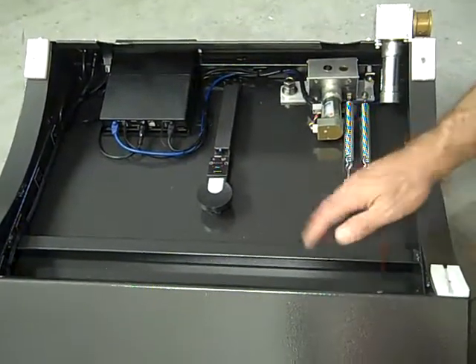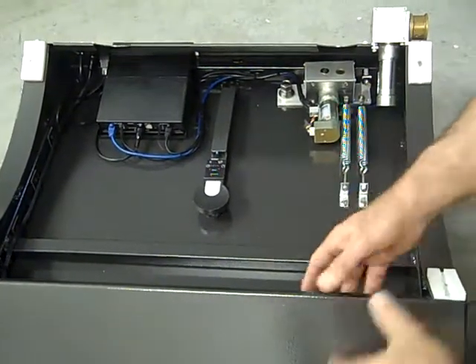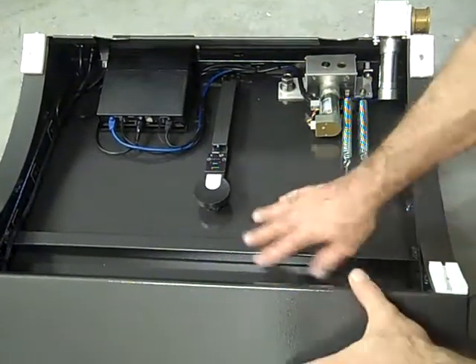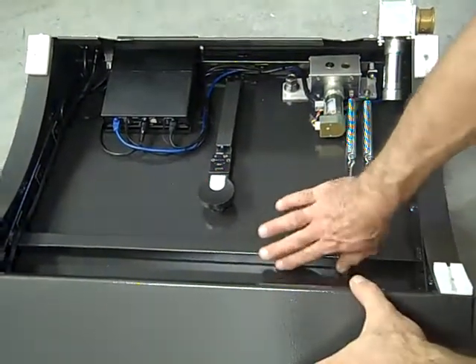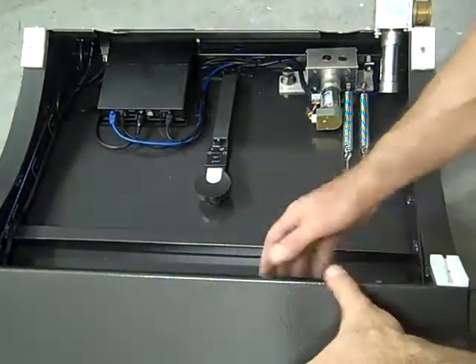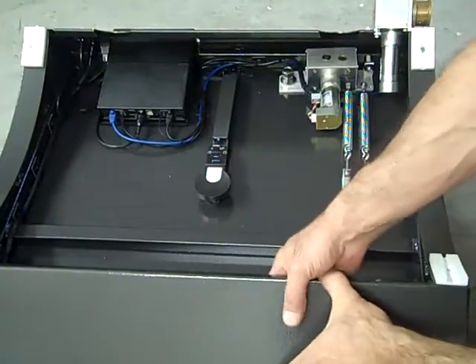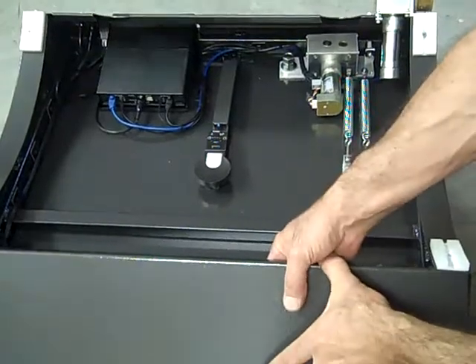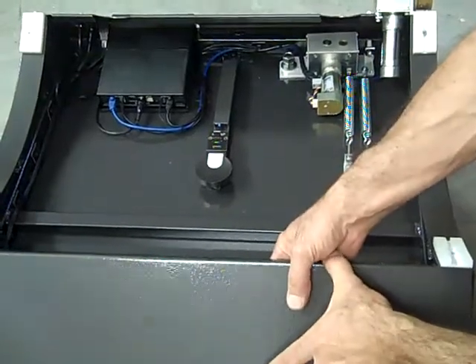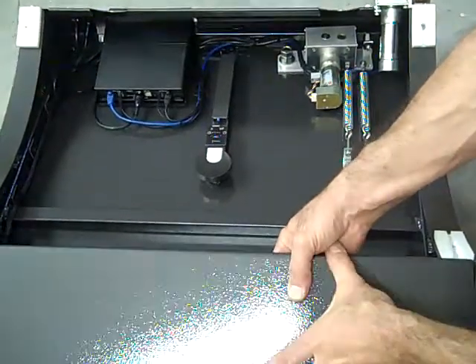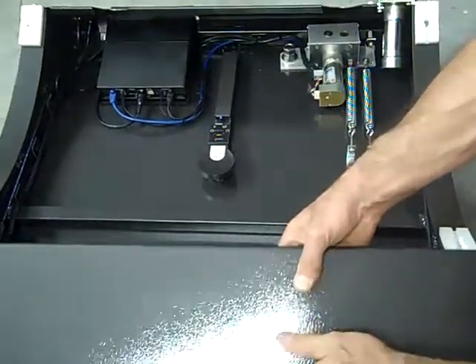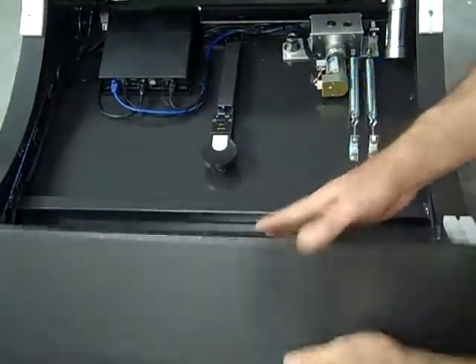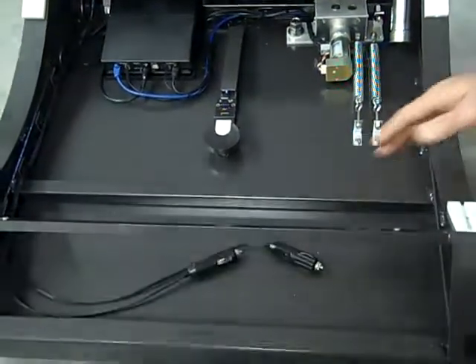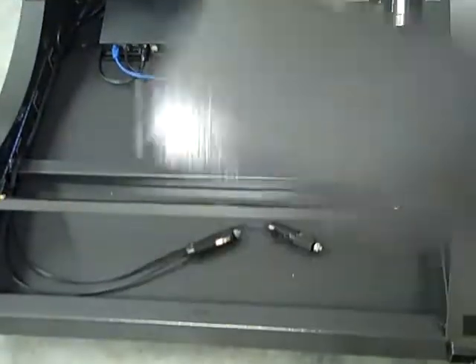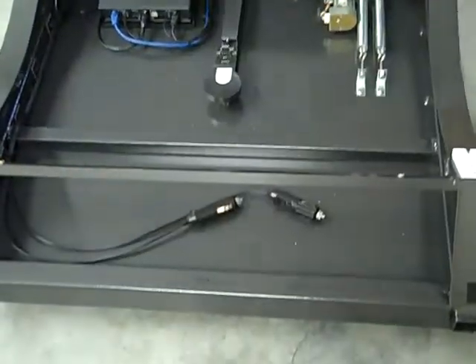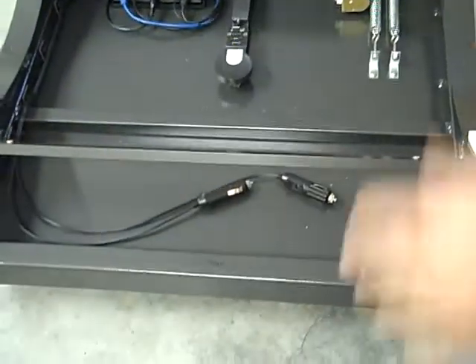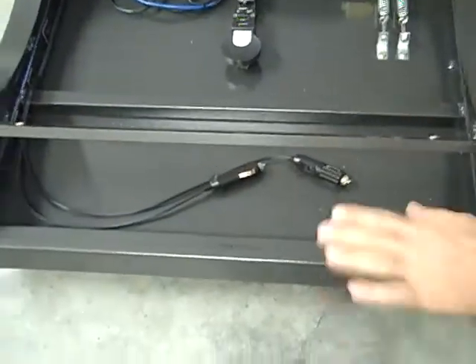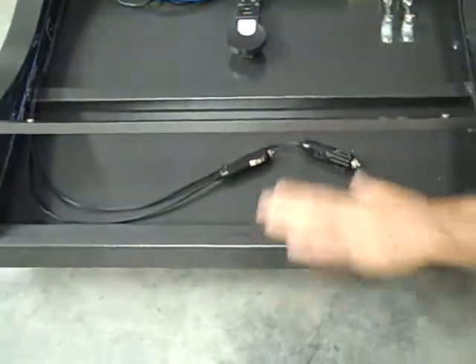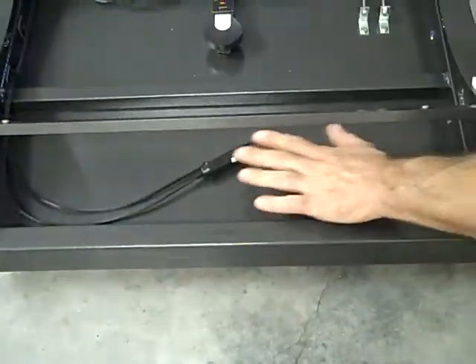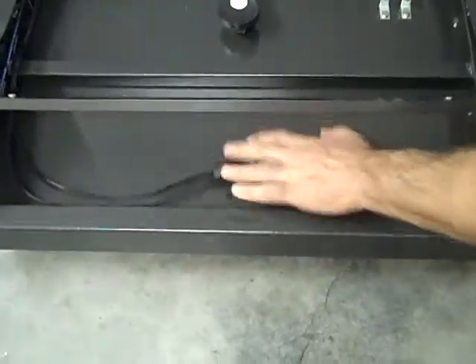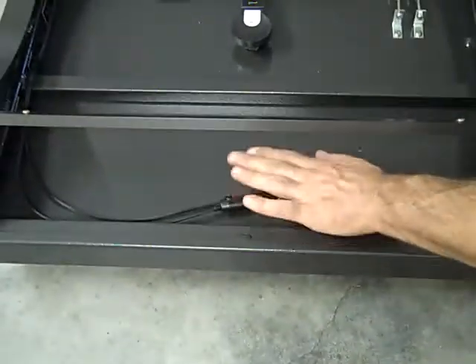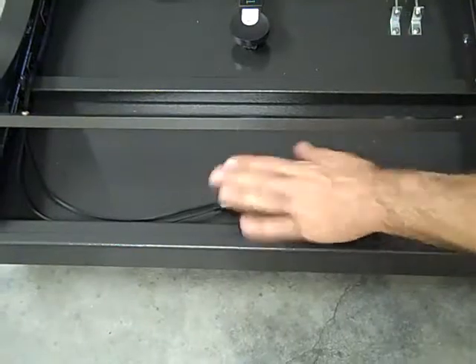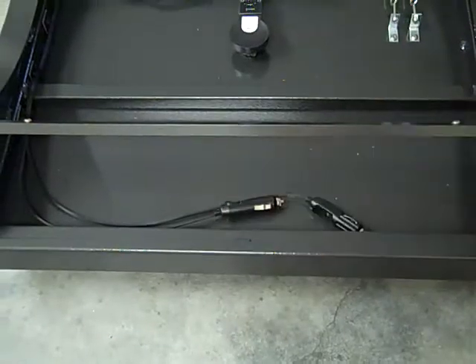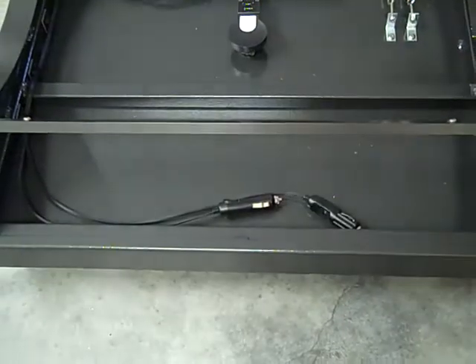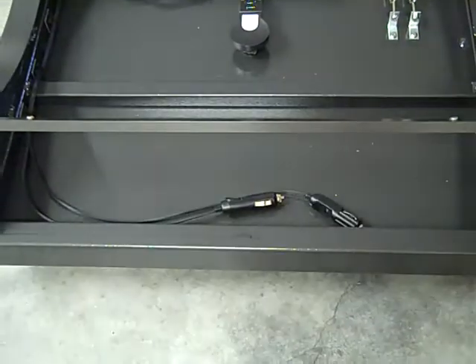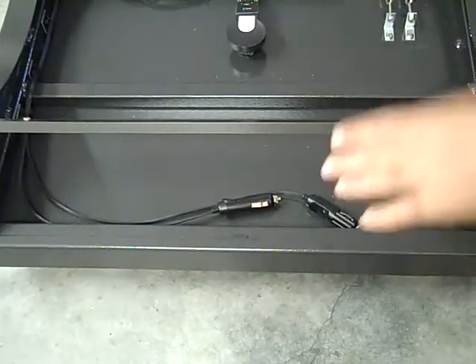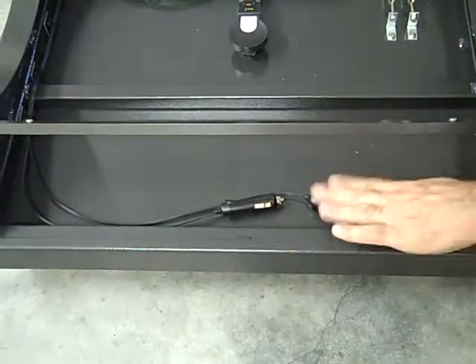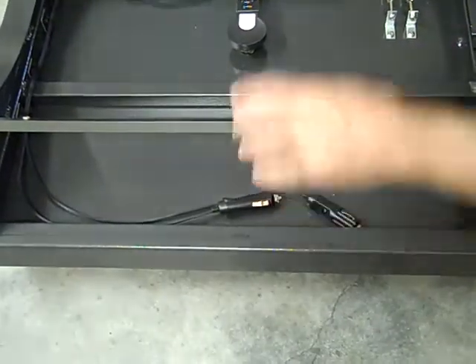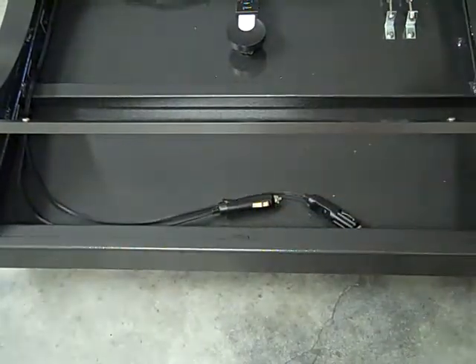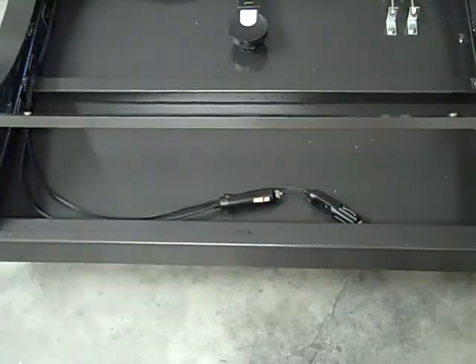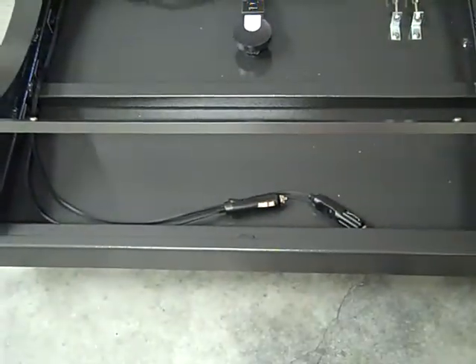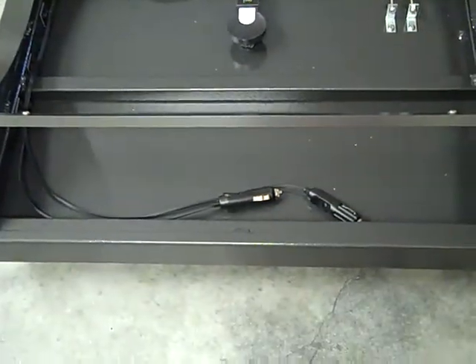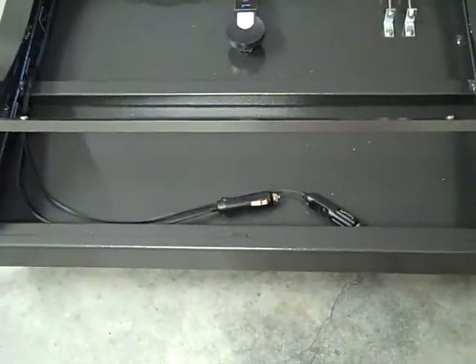Your battery compartment is up front. This panel comes off so you can put the batteries in here. These would be the plugs for the two batteries — one for the ServoCat, one for accessories.